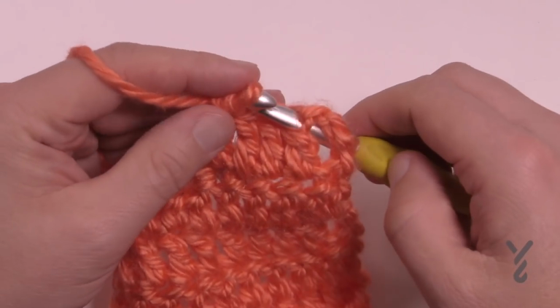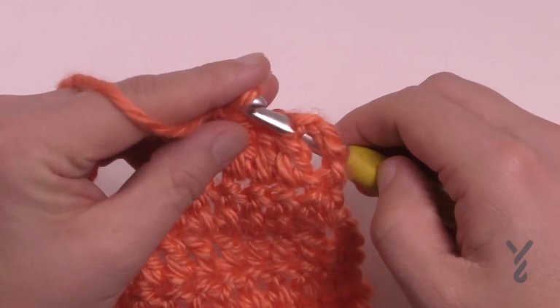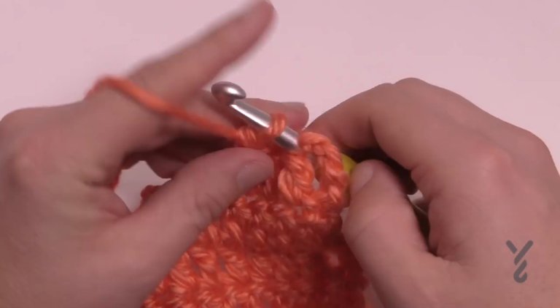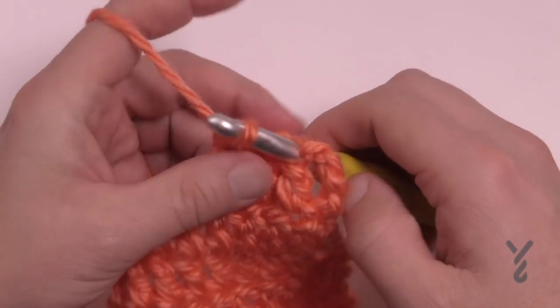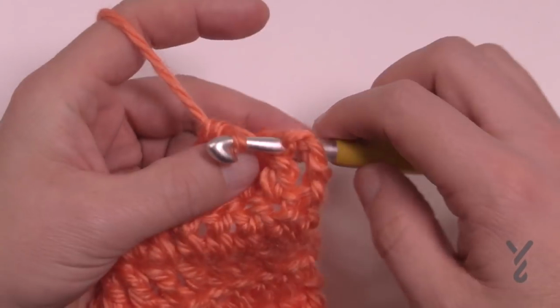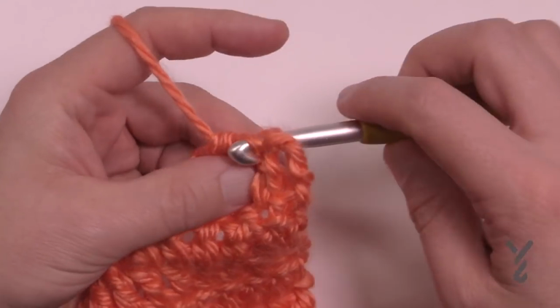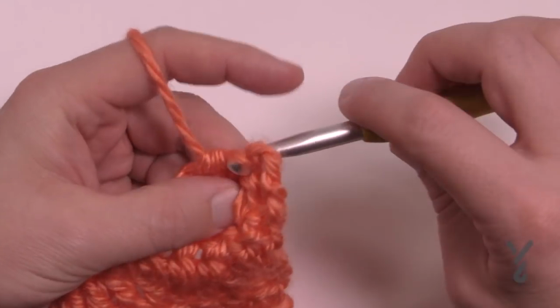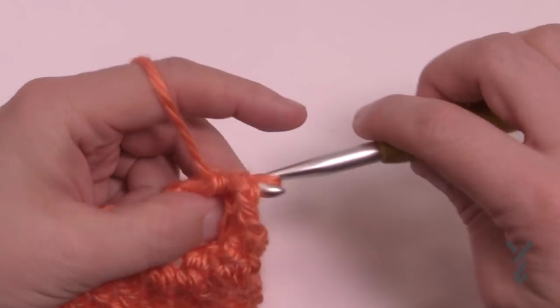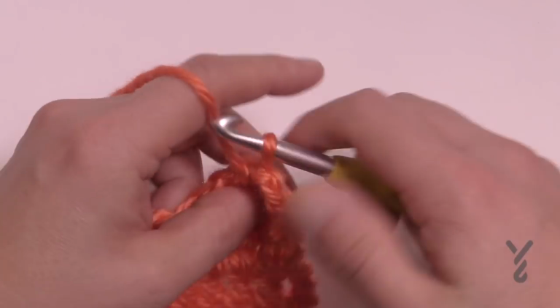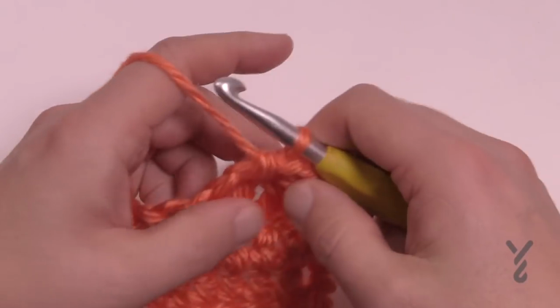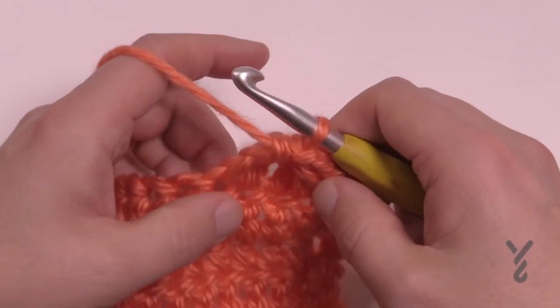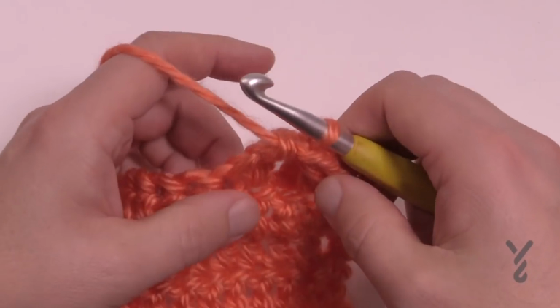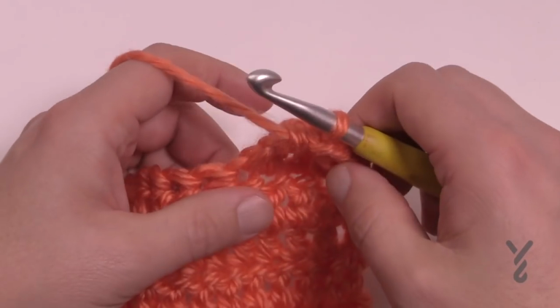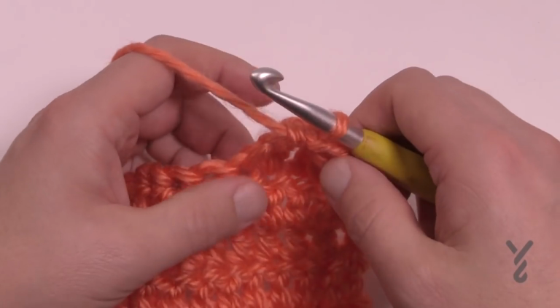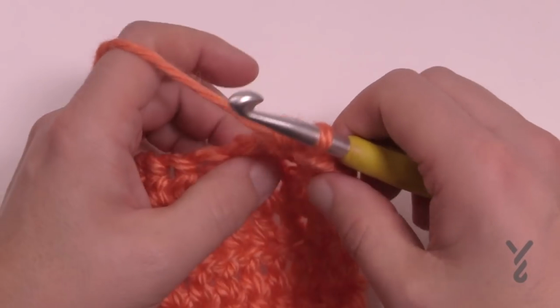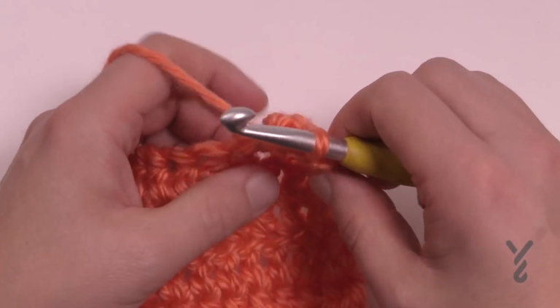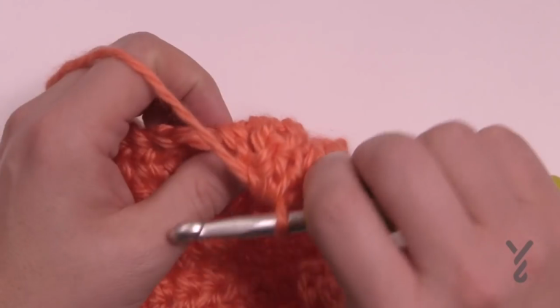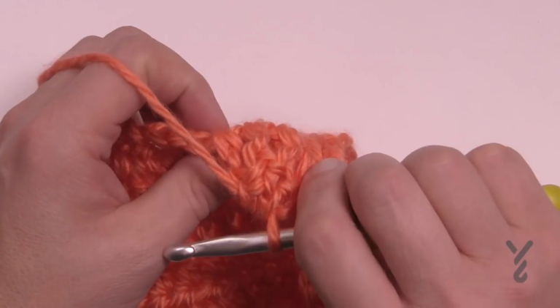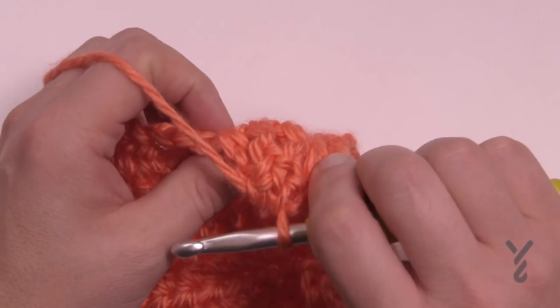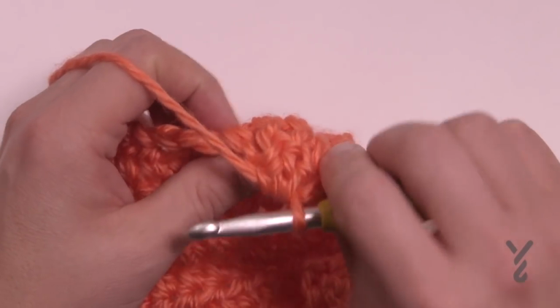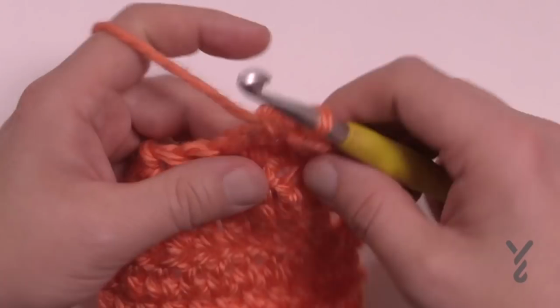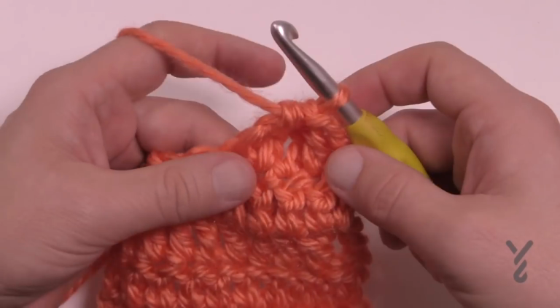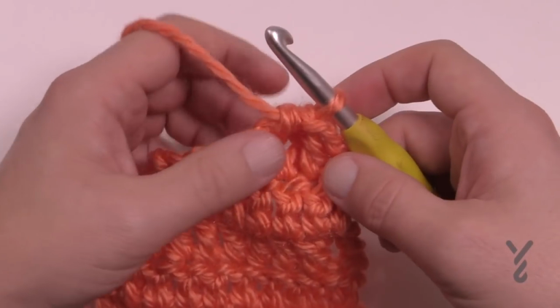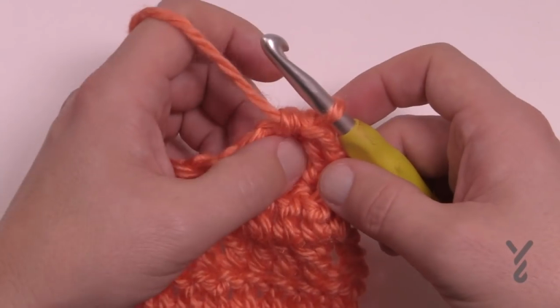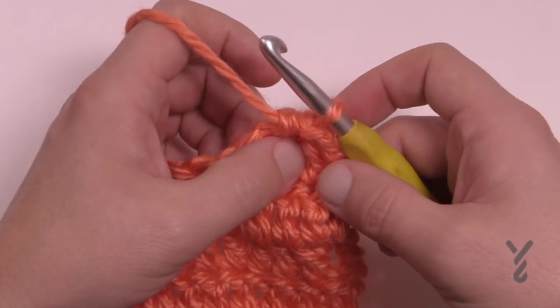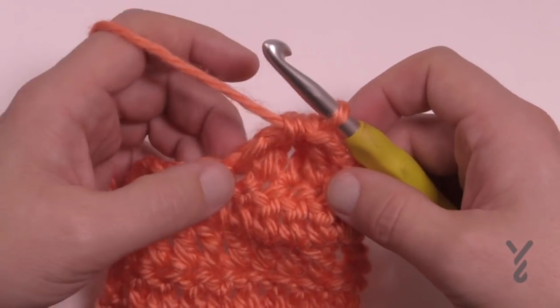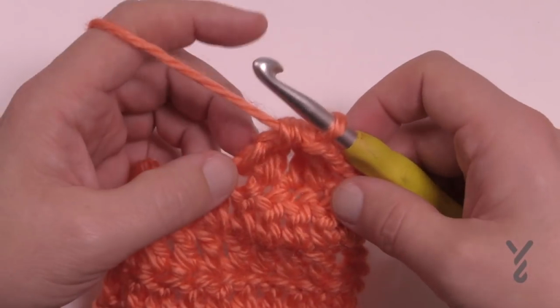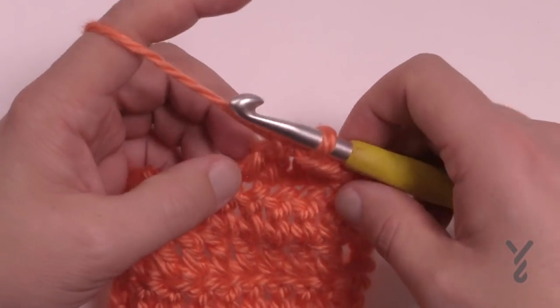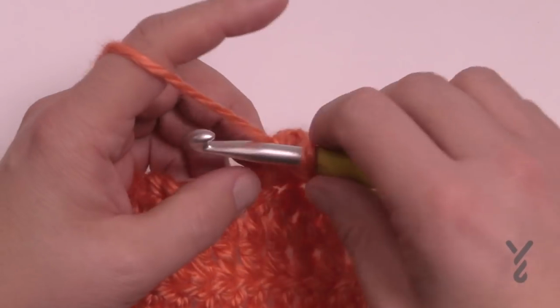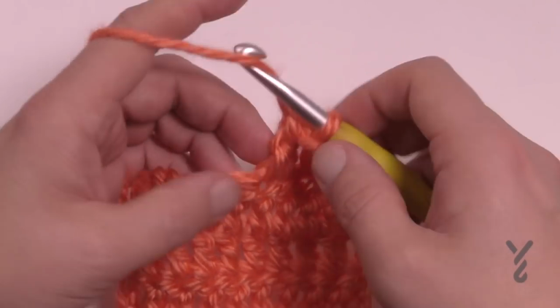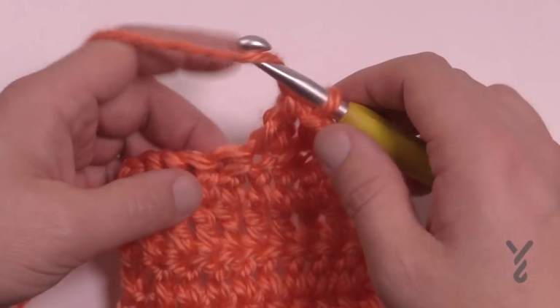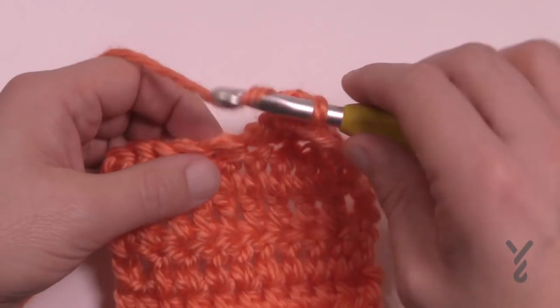Grab the loop and pull through, and you will notice that the popcorn just bounced towards the back. So now you have a gapping hole right here. Let's do it again.